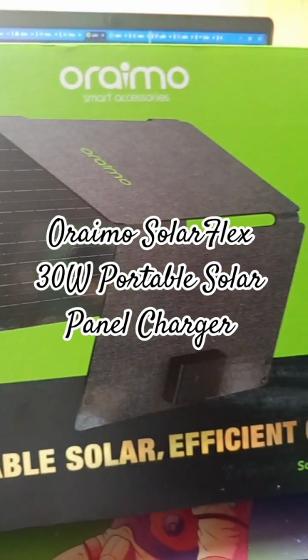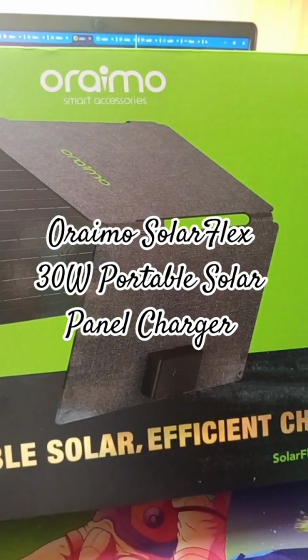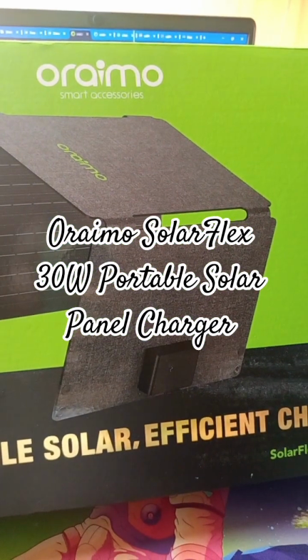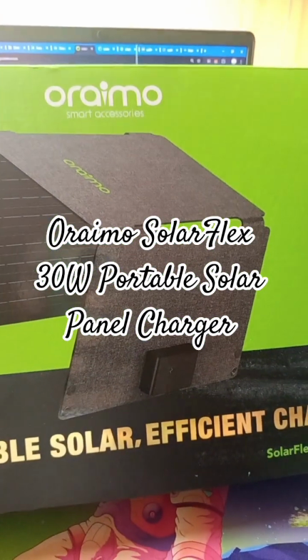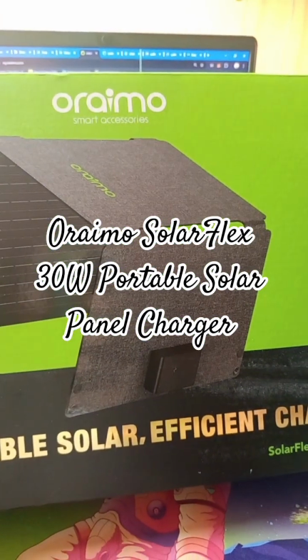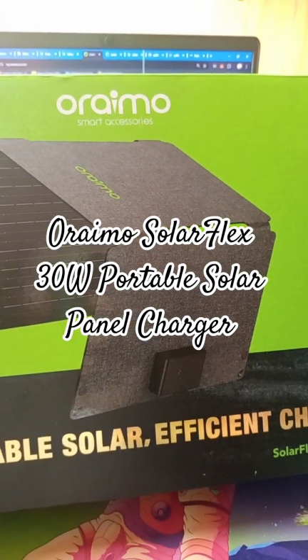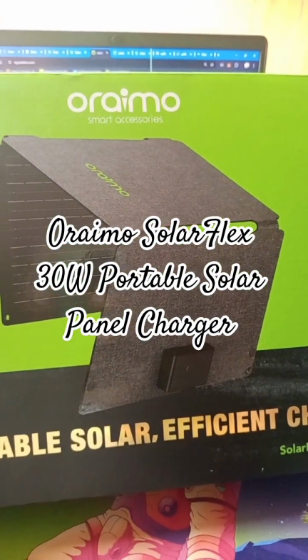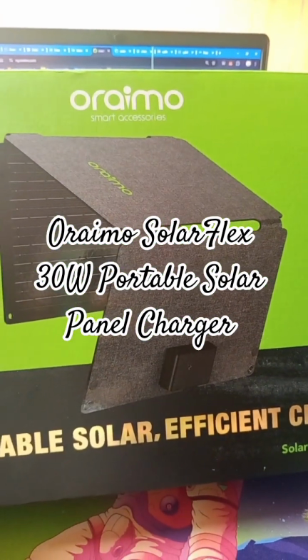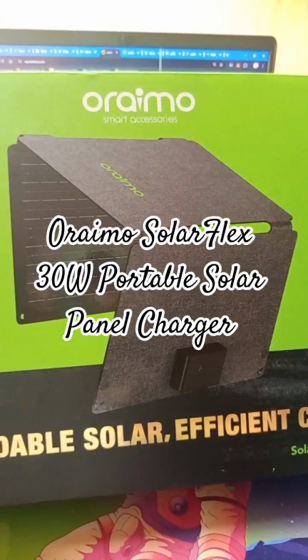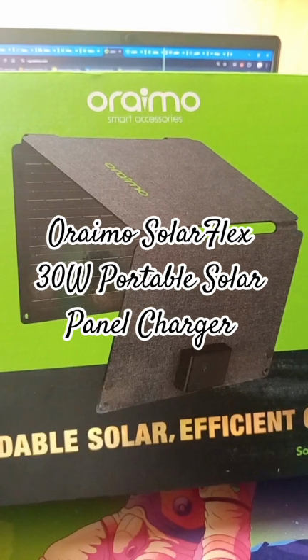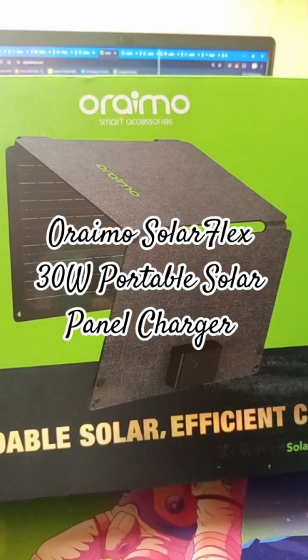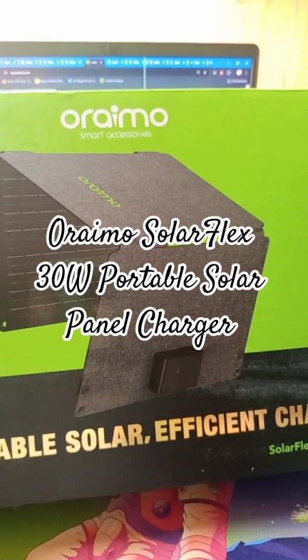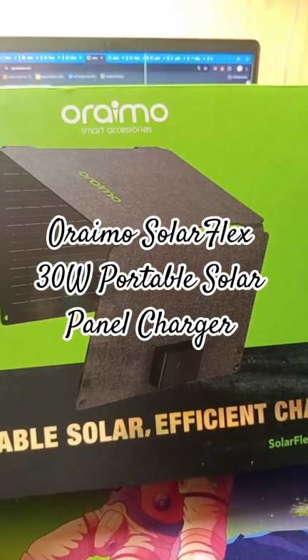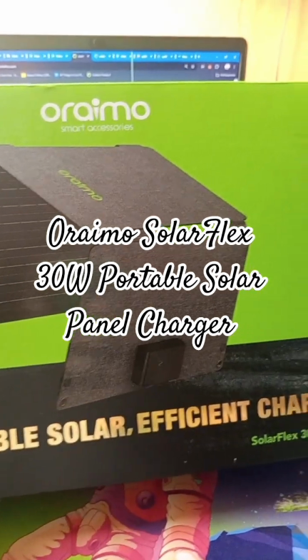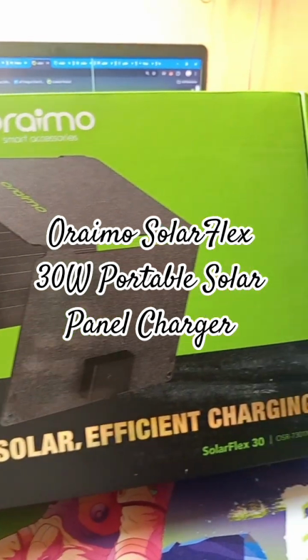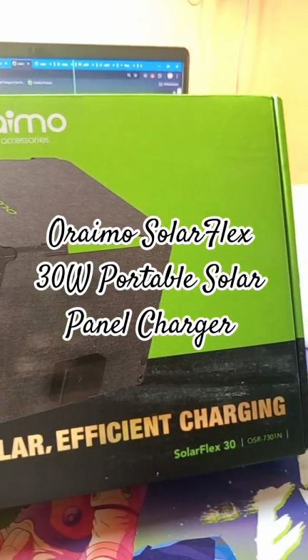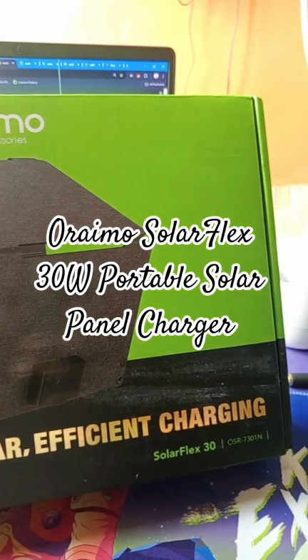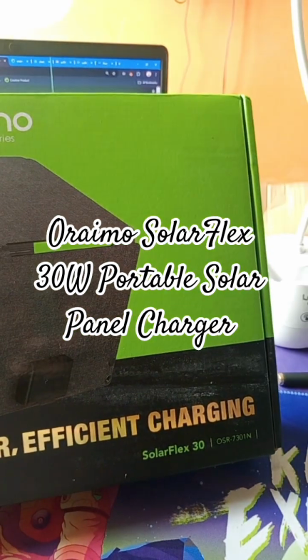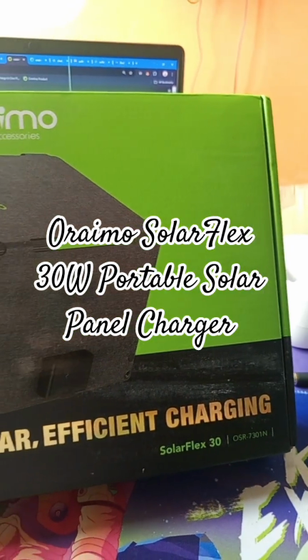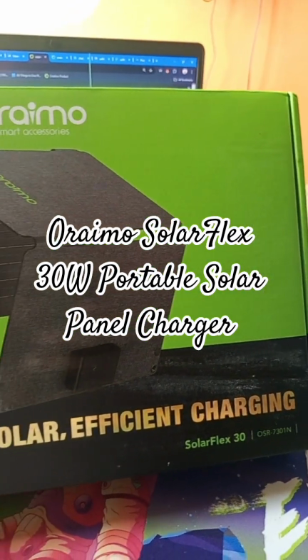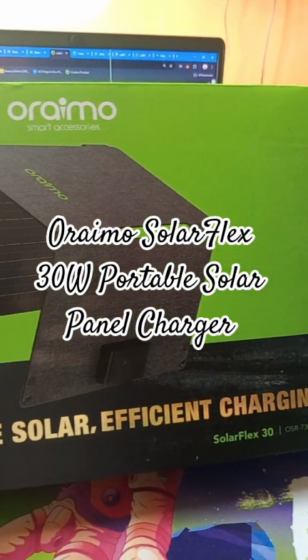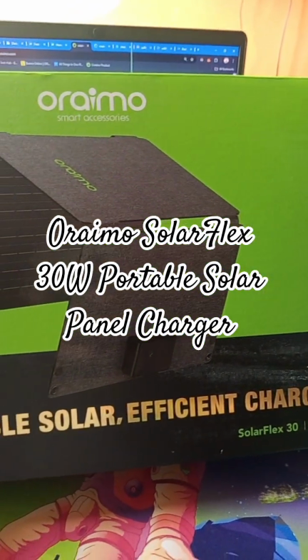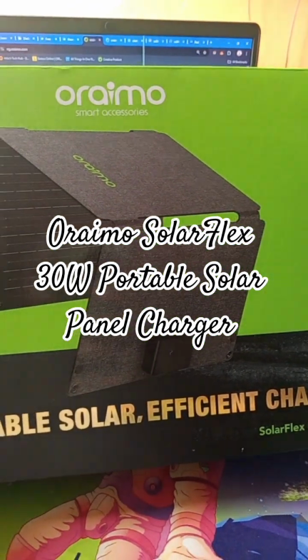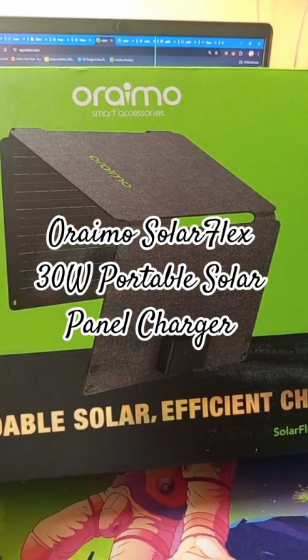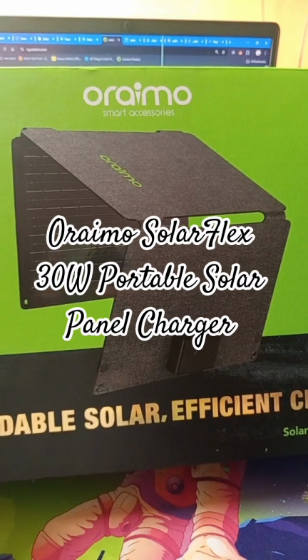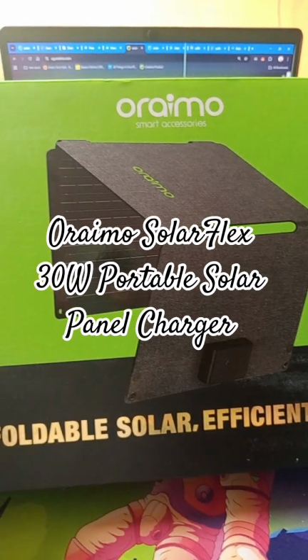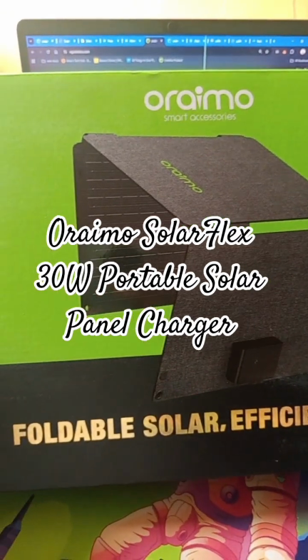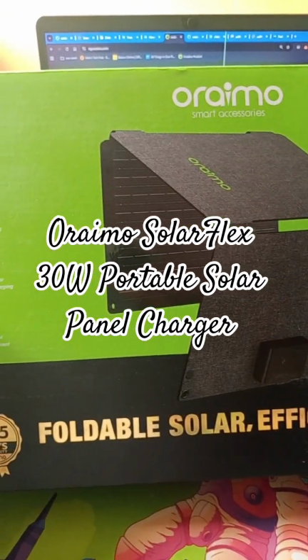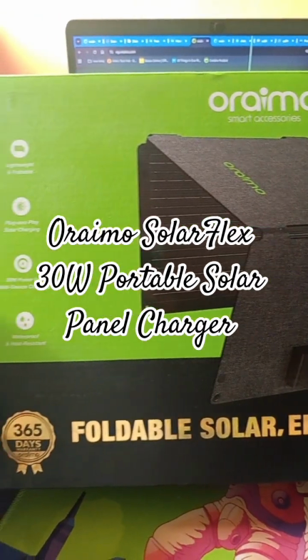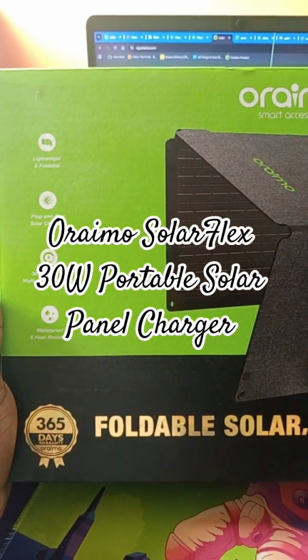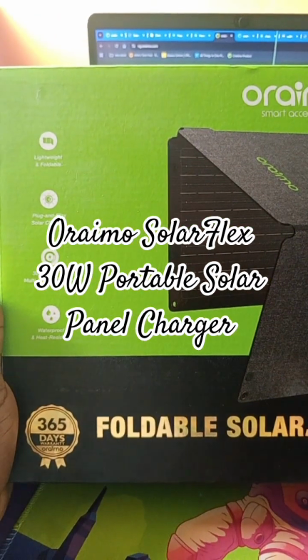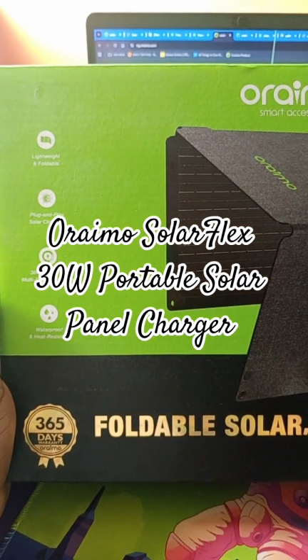So basically you put this out in the sun, the sun catches its rays and it charges your phone. So no longer "oh my power bank, no light, my phone, no light." No, all you need is this guy.